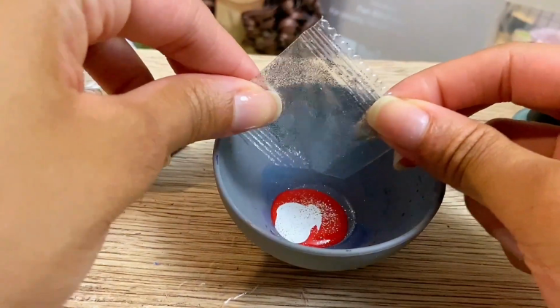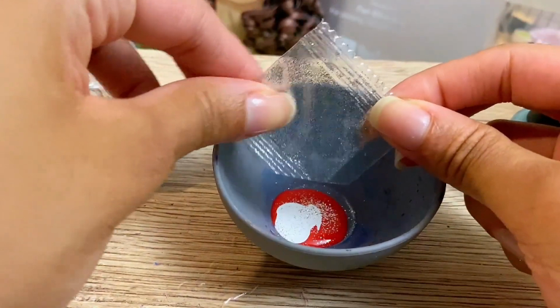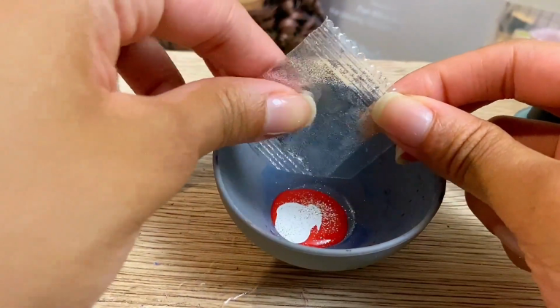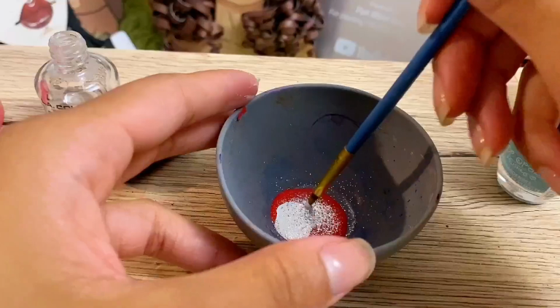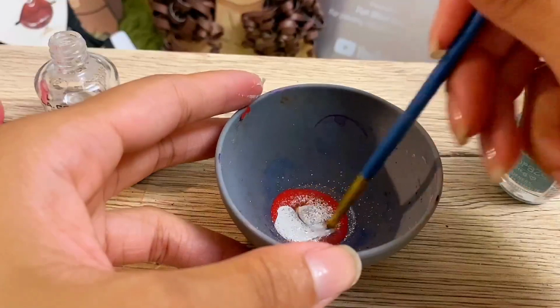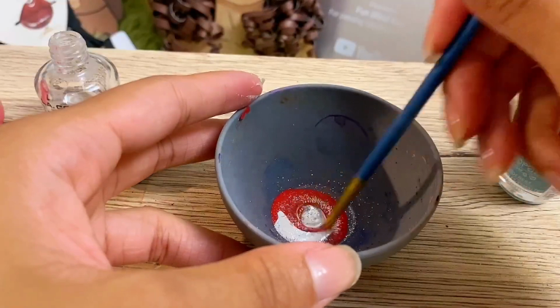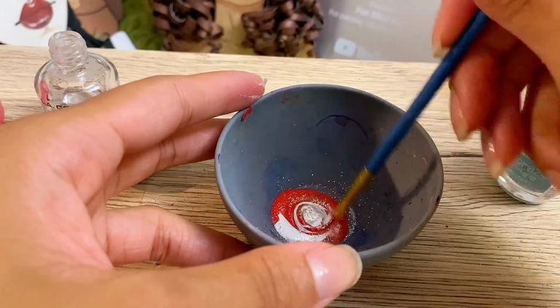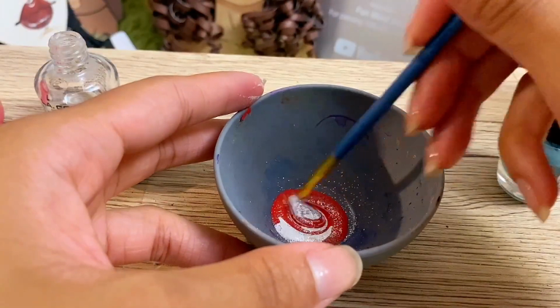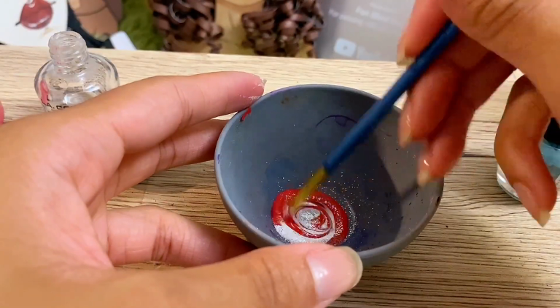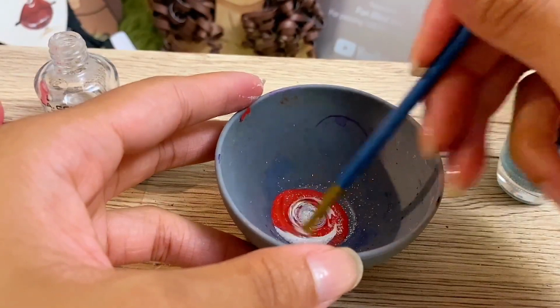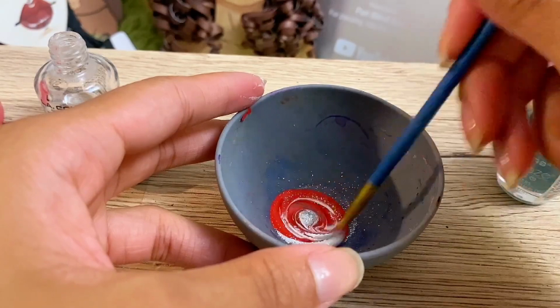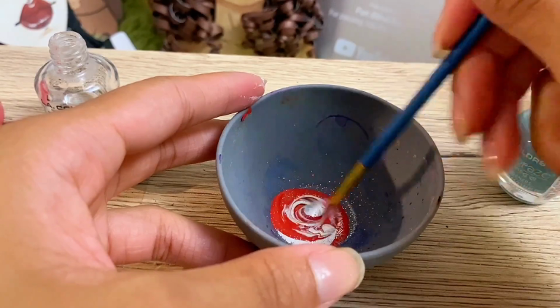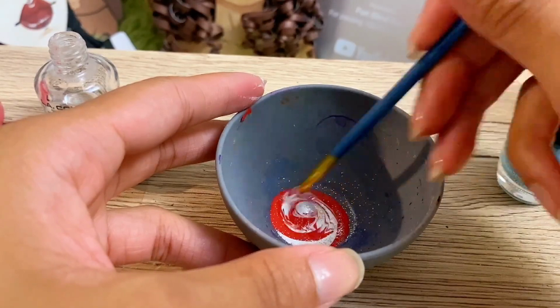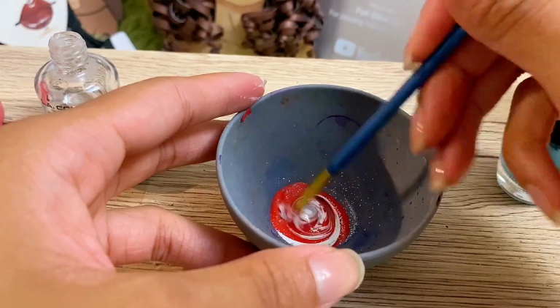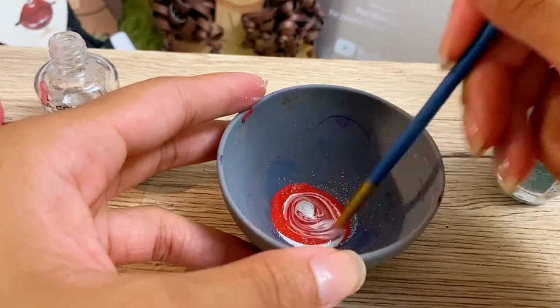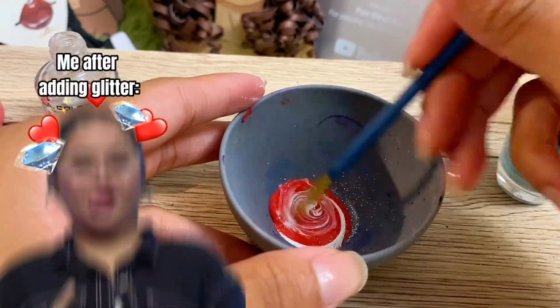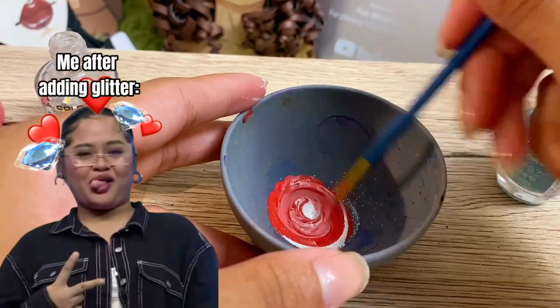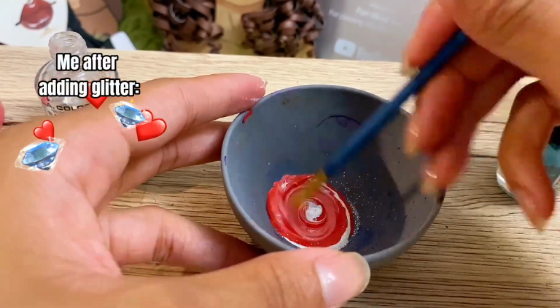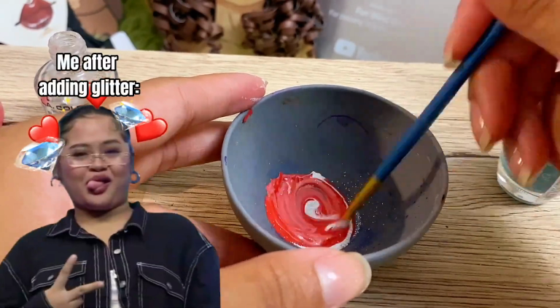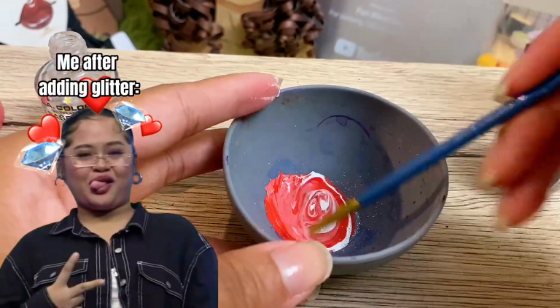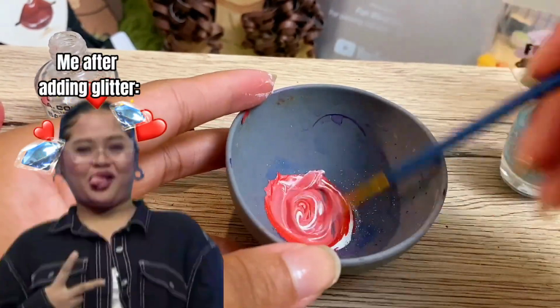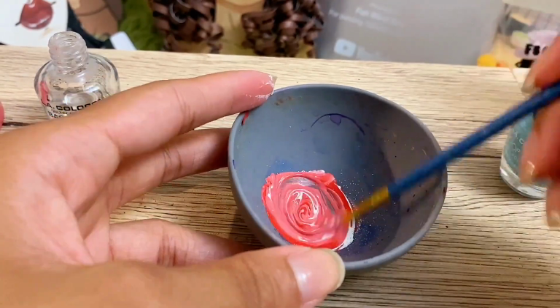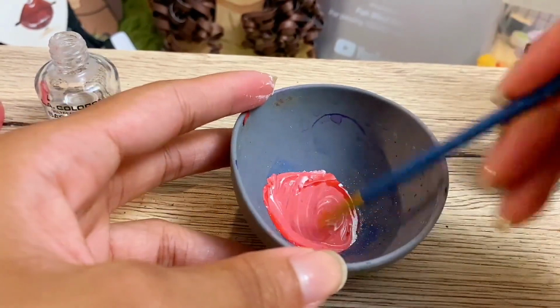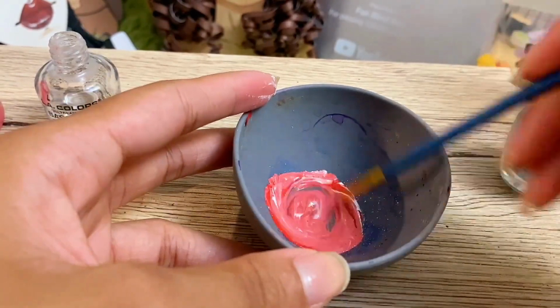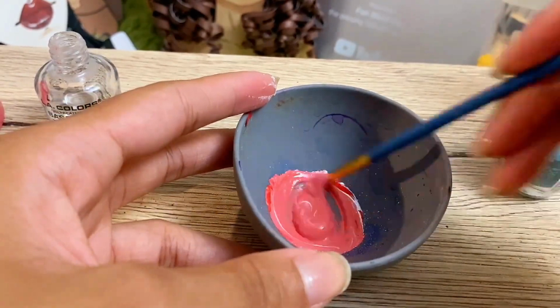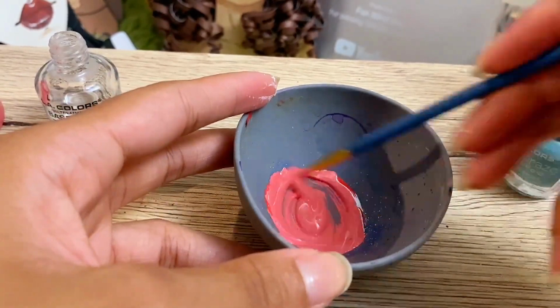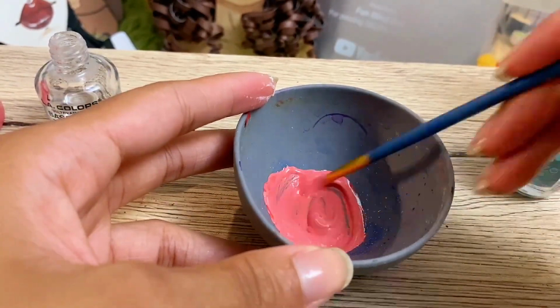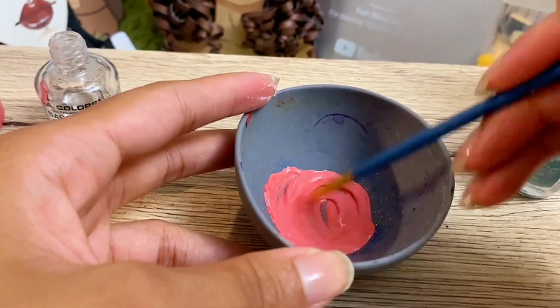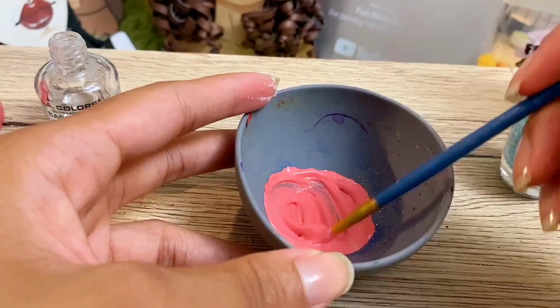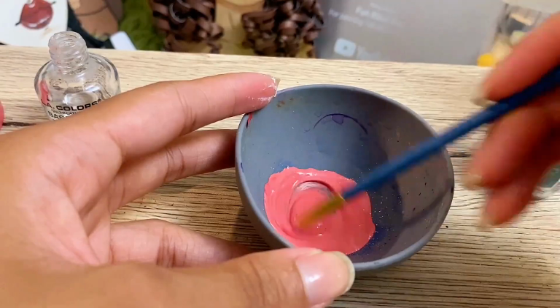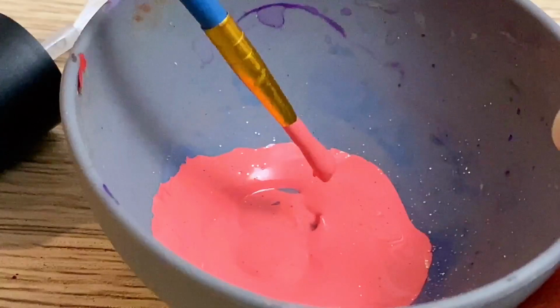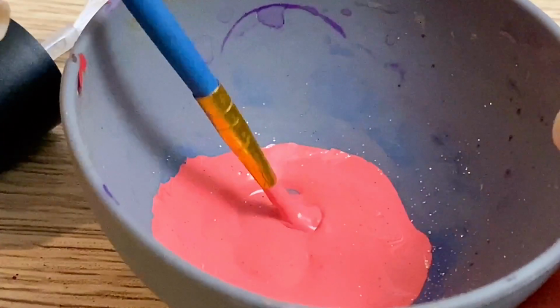As you can see, I'm putting in glitter. You don't have to do this — I was just being extra. Then you're going to mix until you have your desired color.